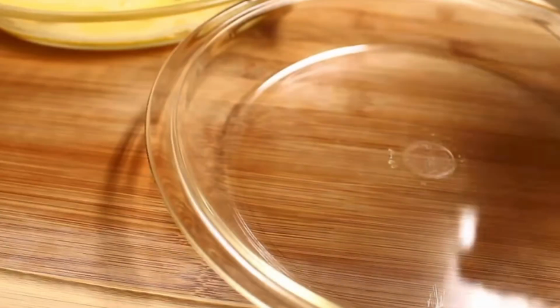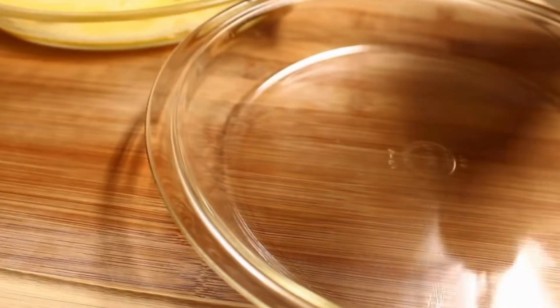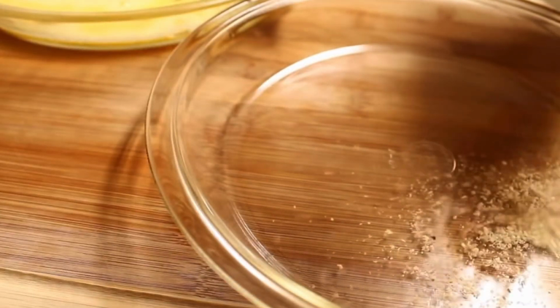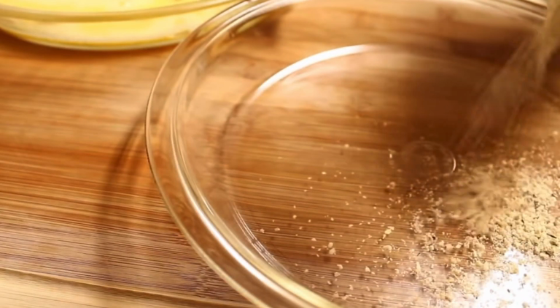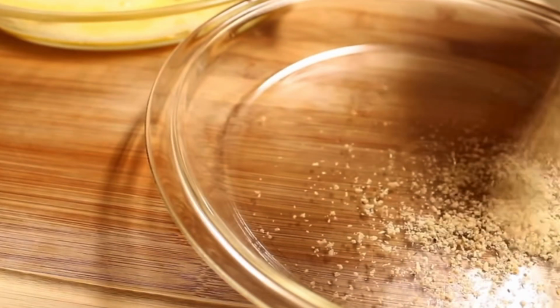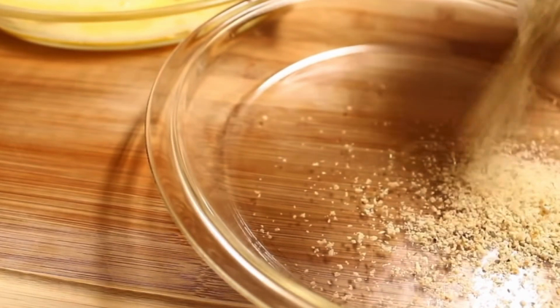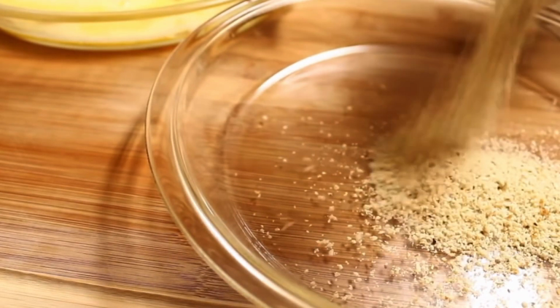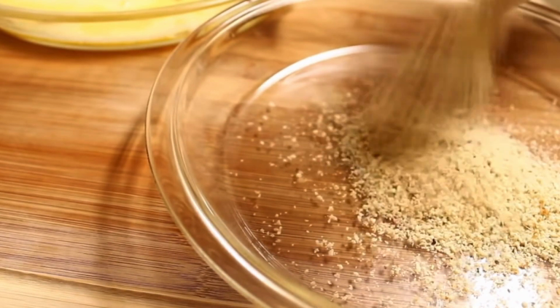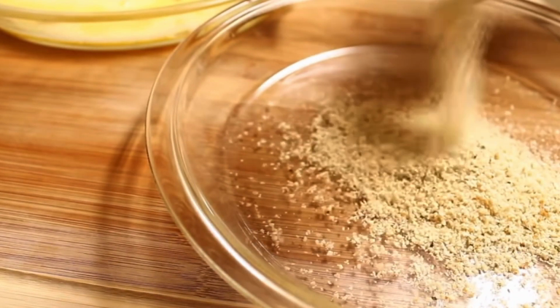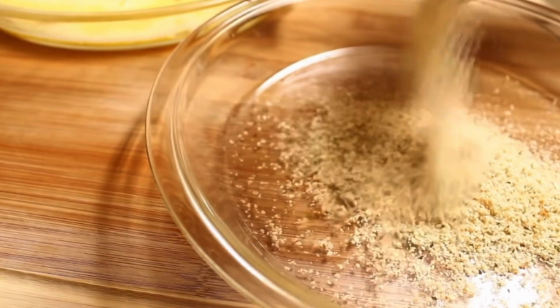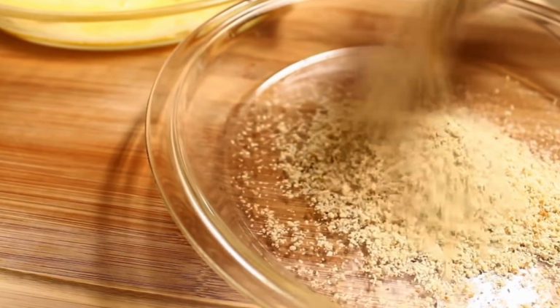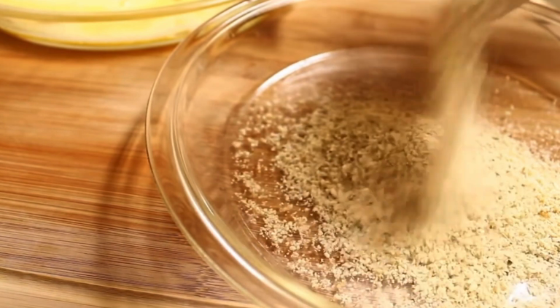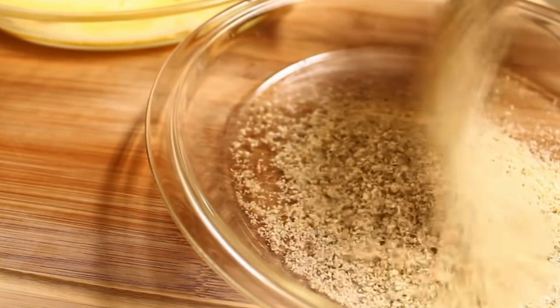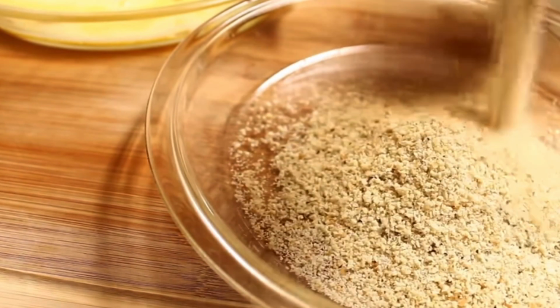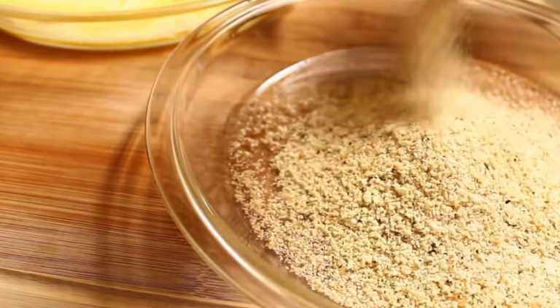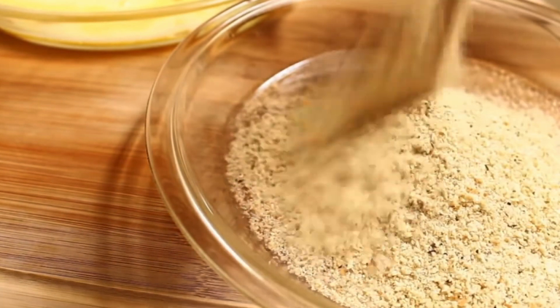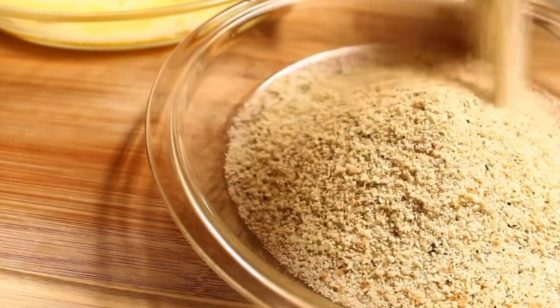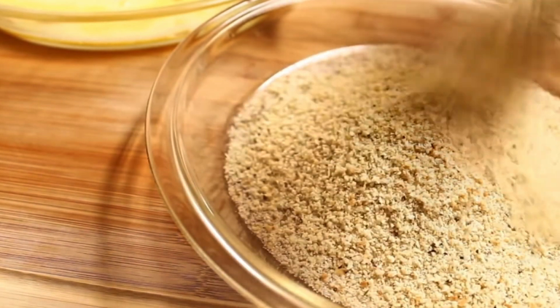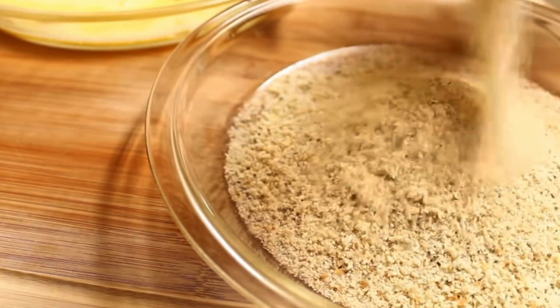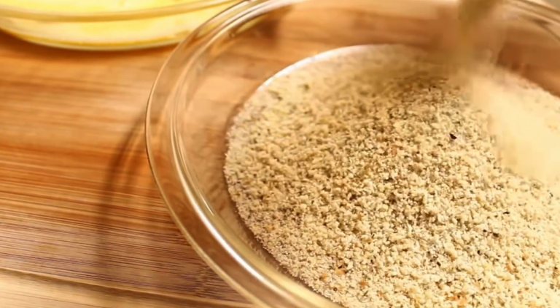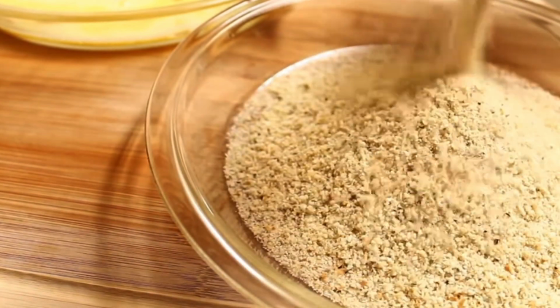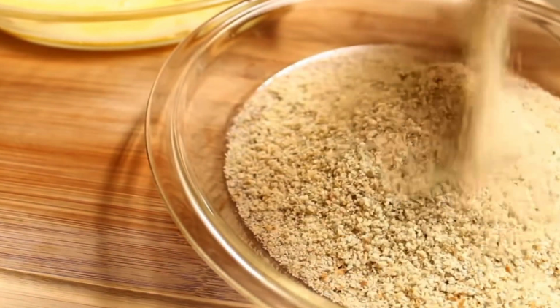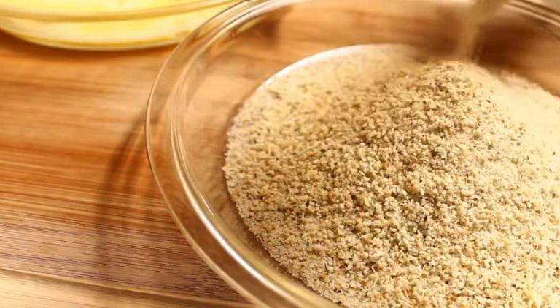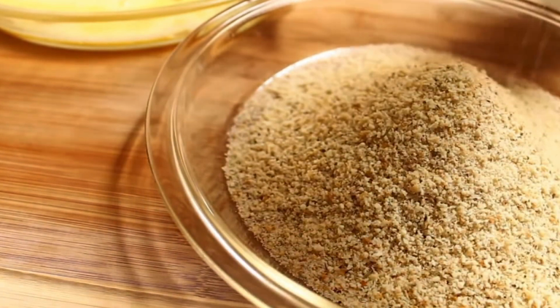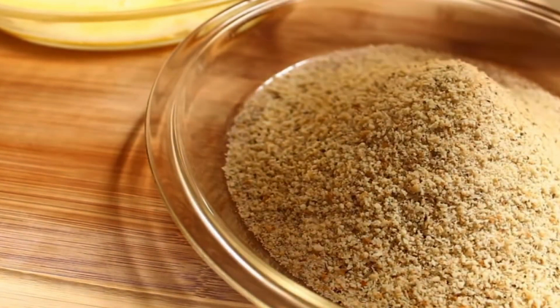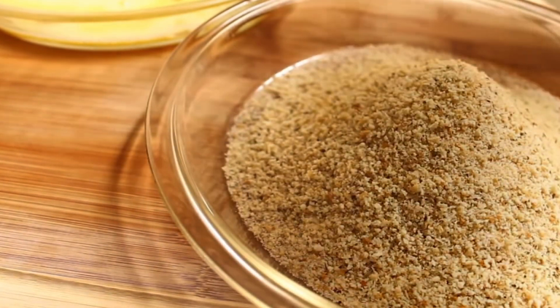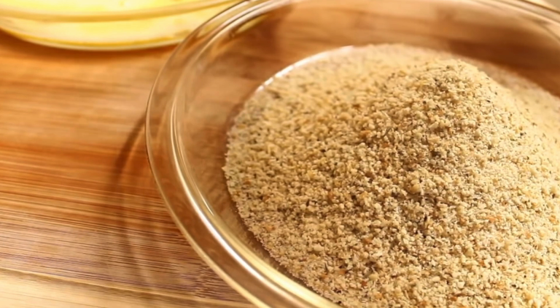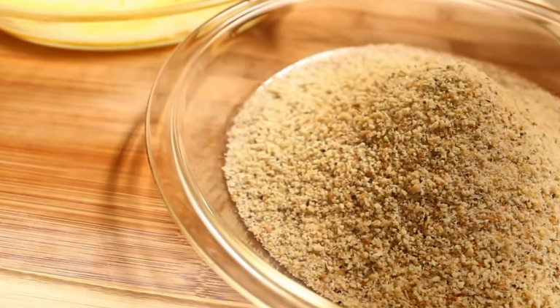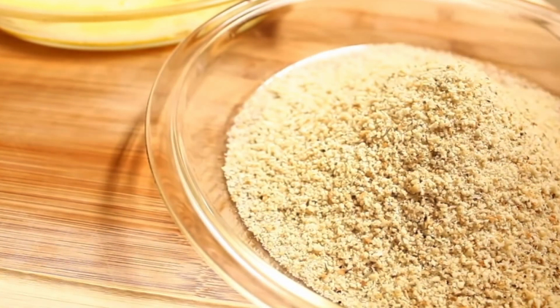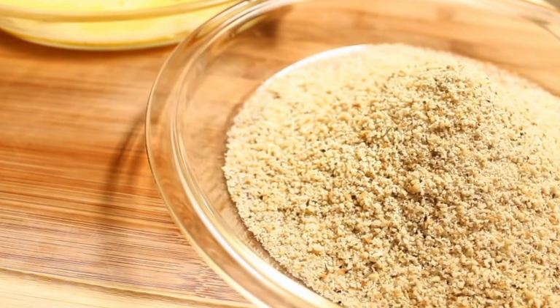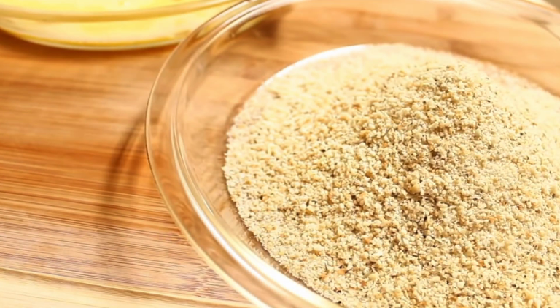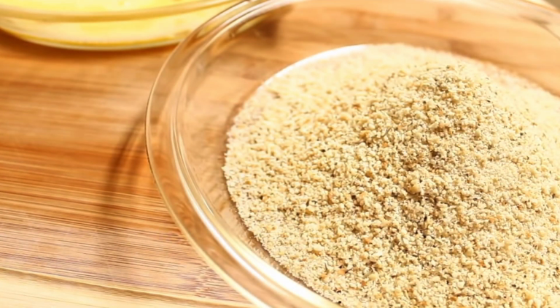In another pie plate I'm going to add in two cups of breadcrumbs. These are Italian style breadcrumbs — I made these myself and I will put a link in the description so you can watch the video on how I make those.